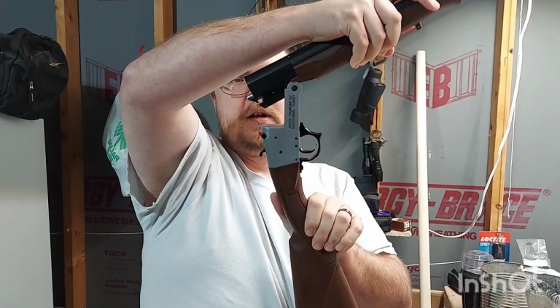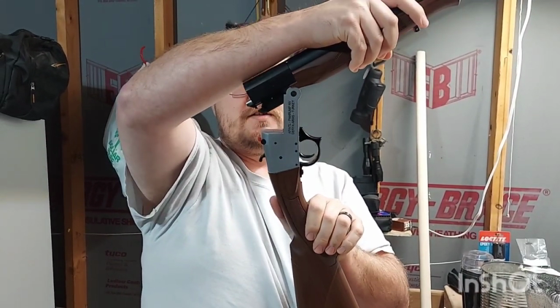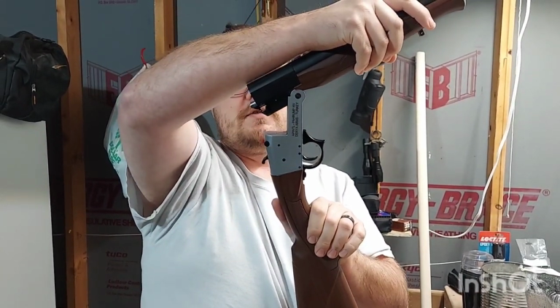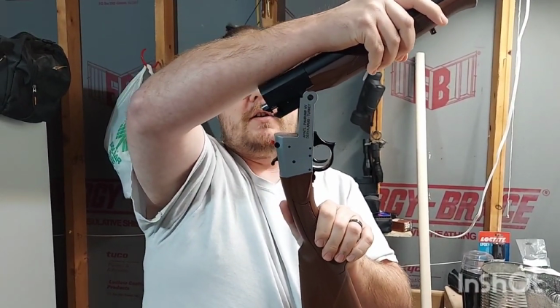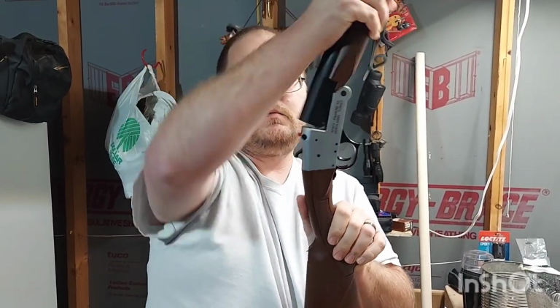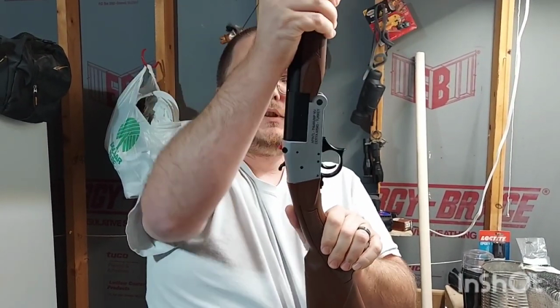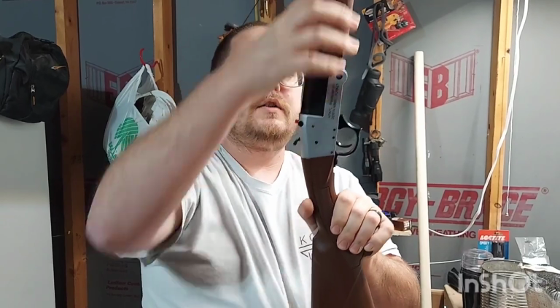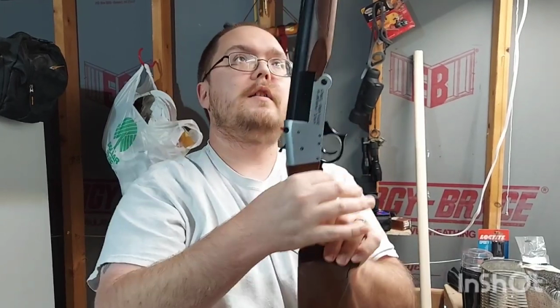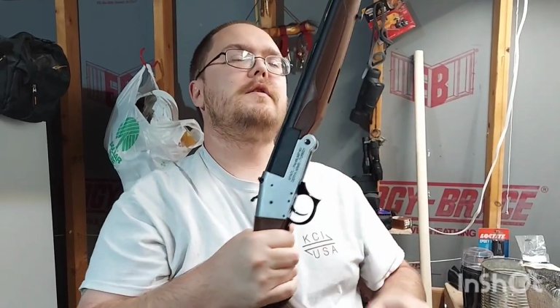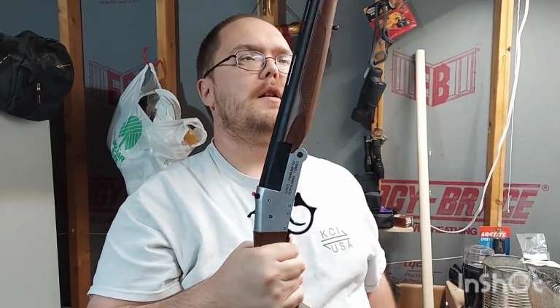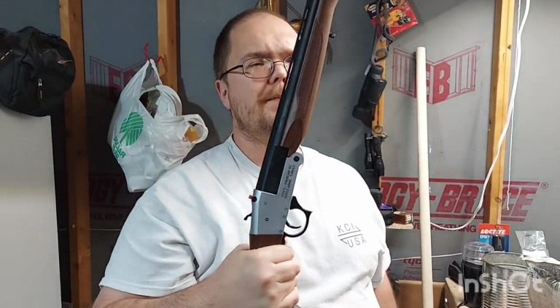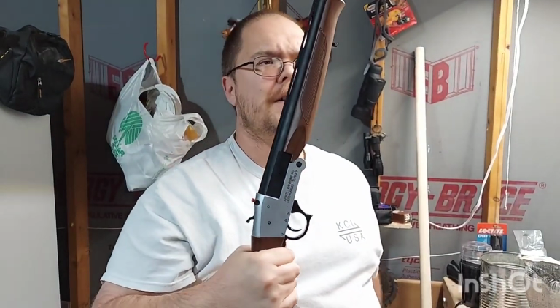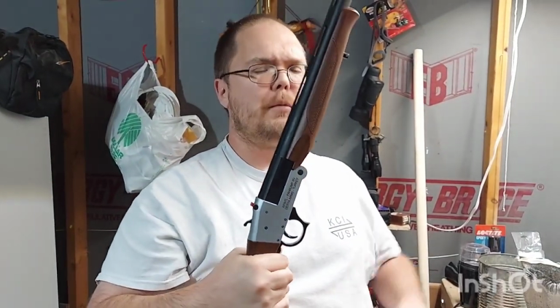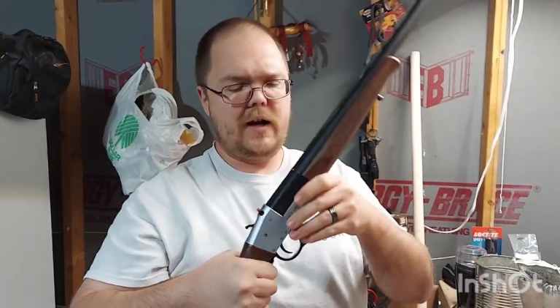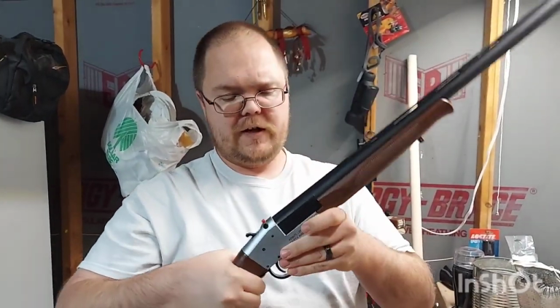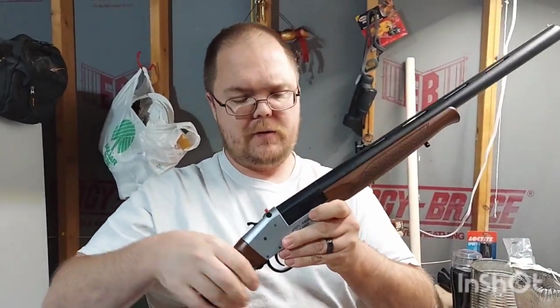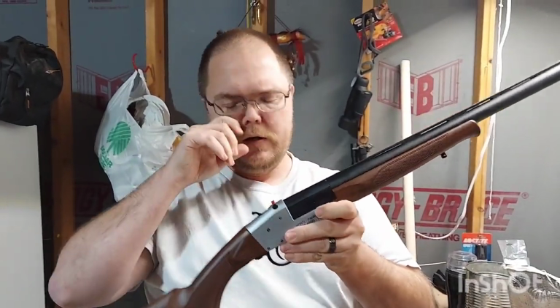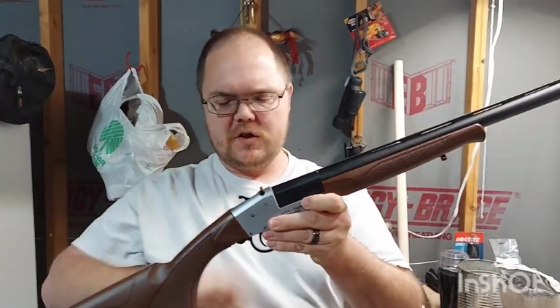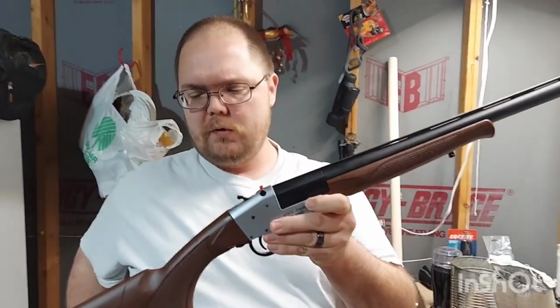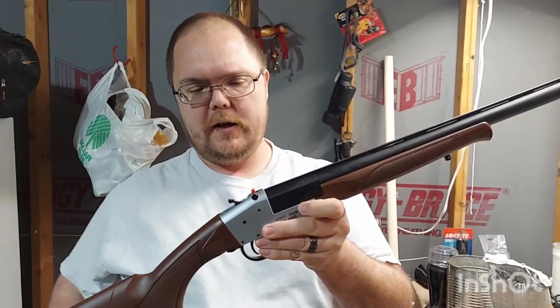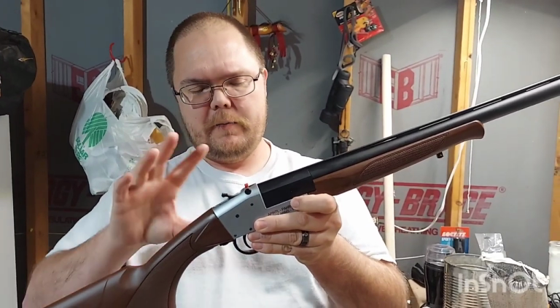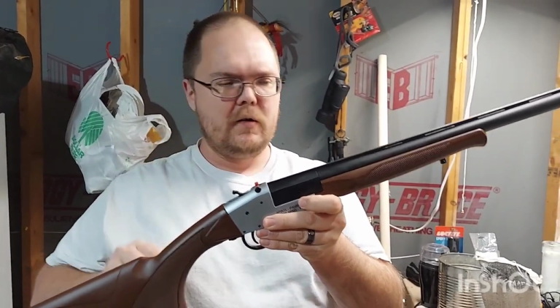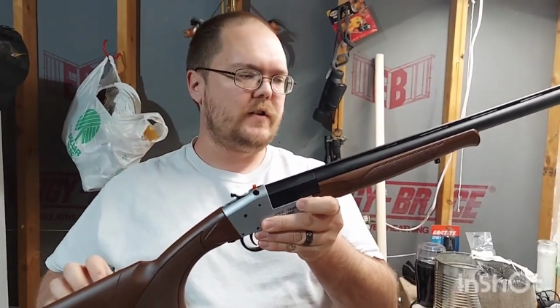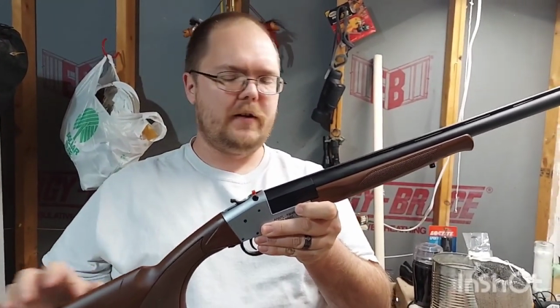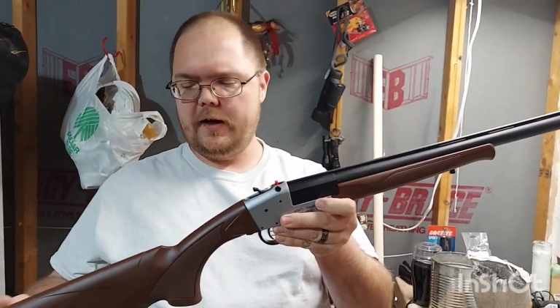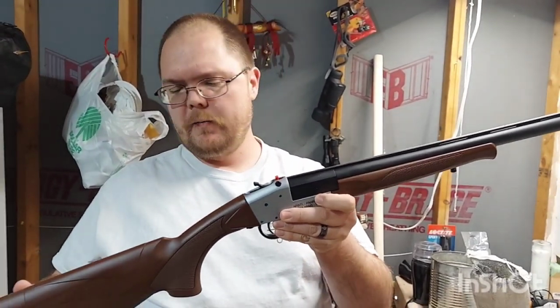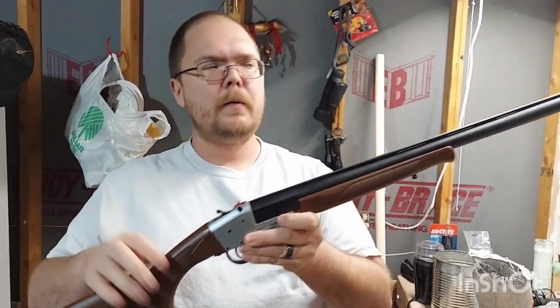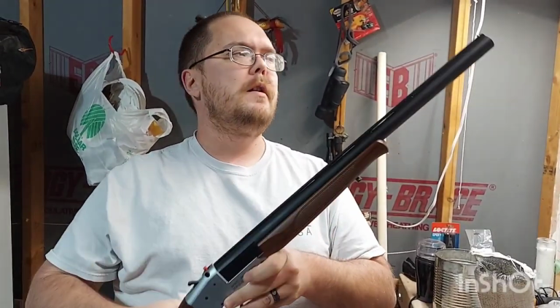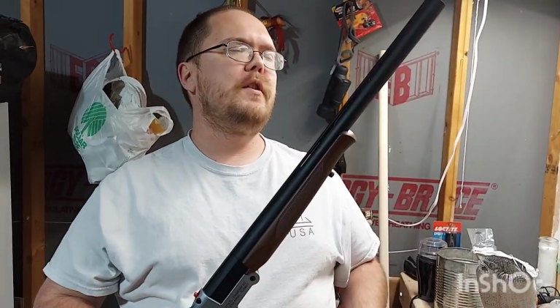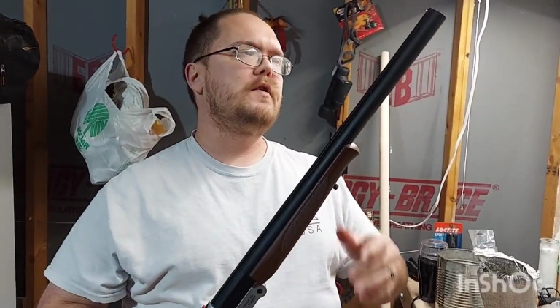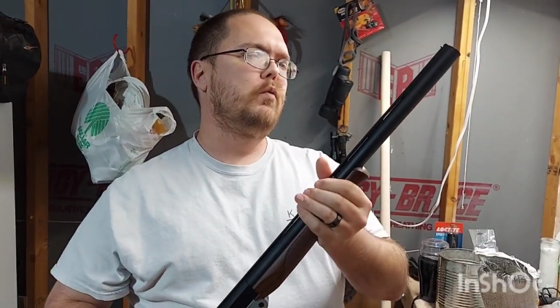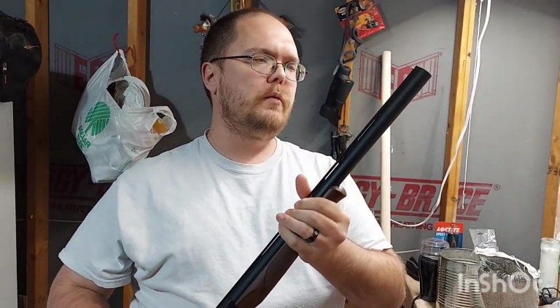This one is brand new — I just got it a couple weeks ago and haven't even shot it yet, so everything is still really tight.